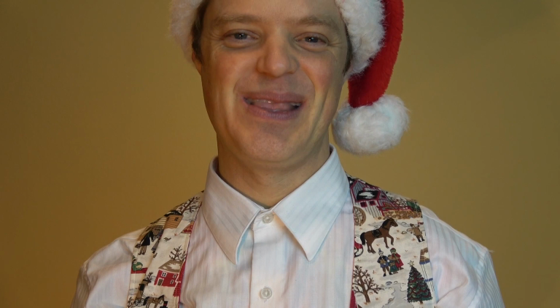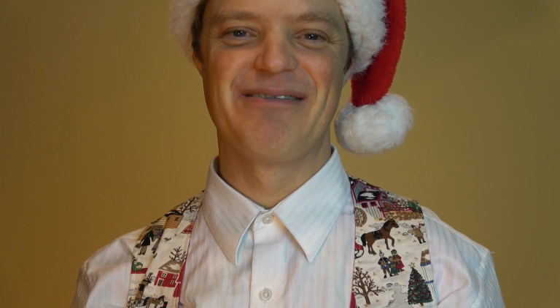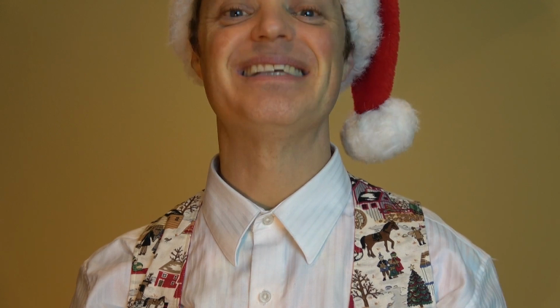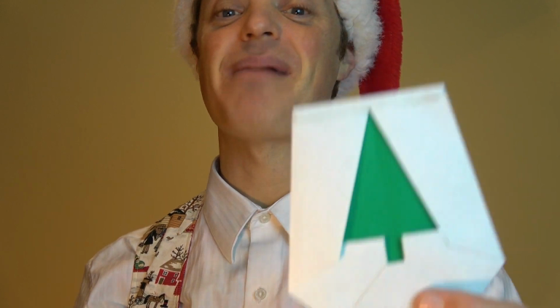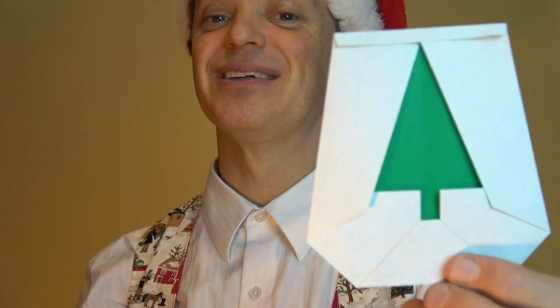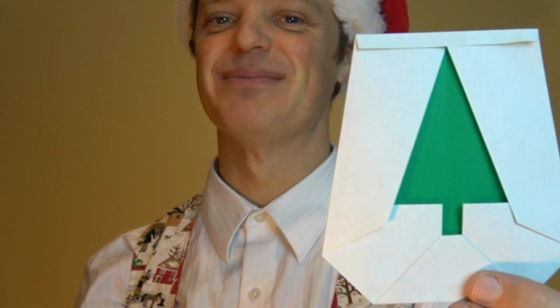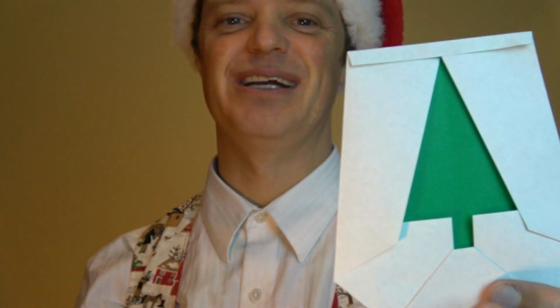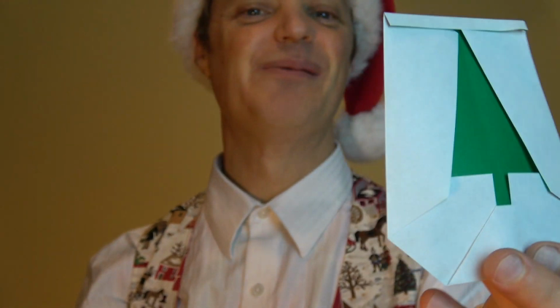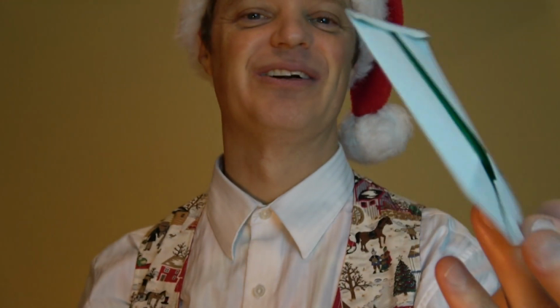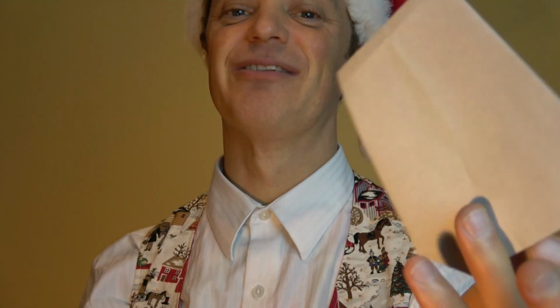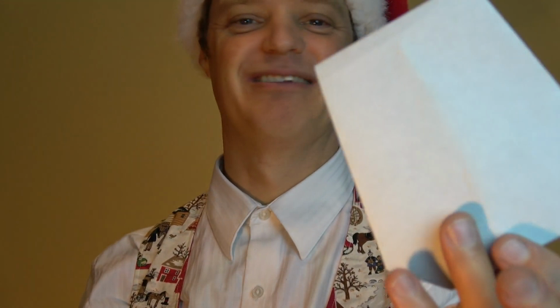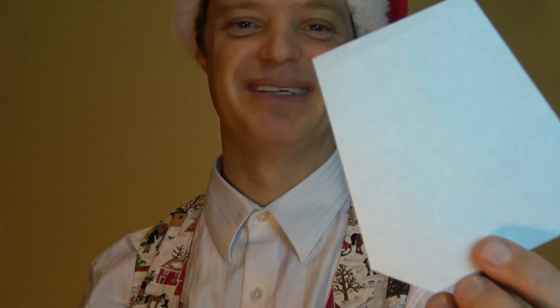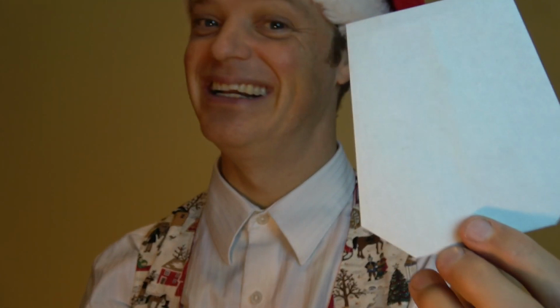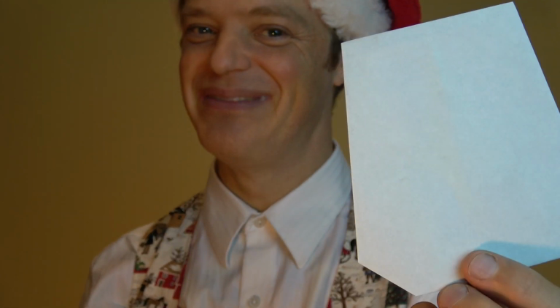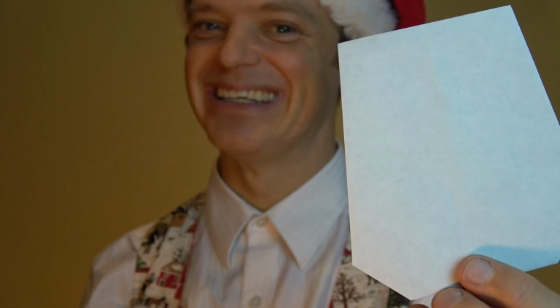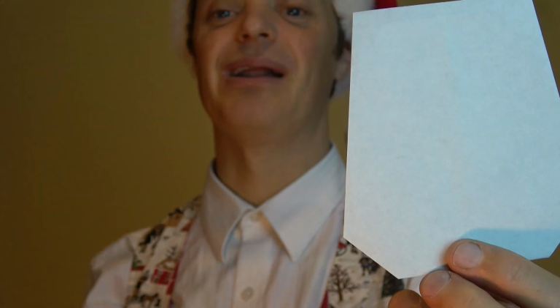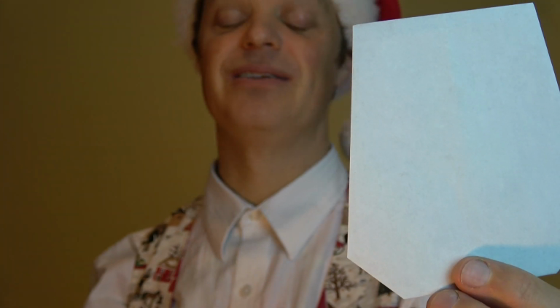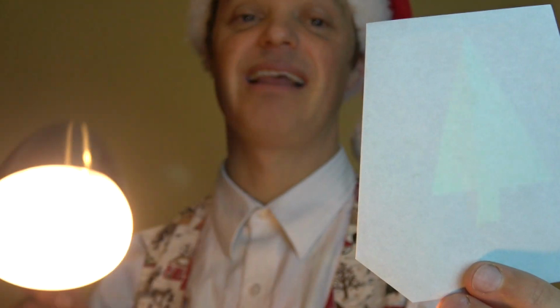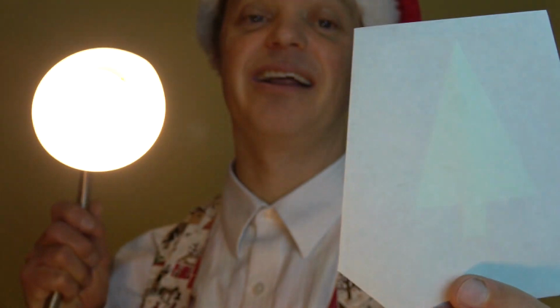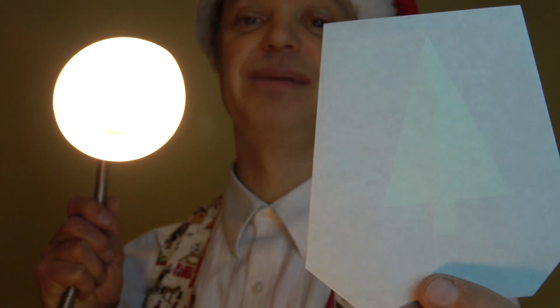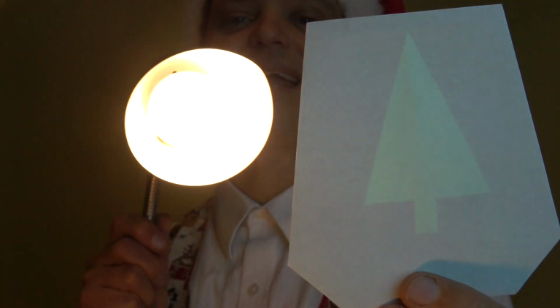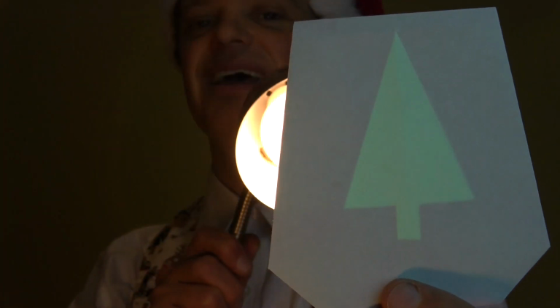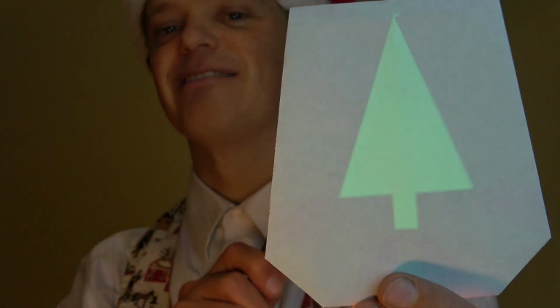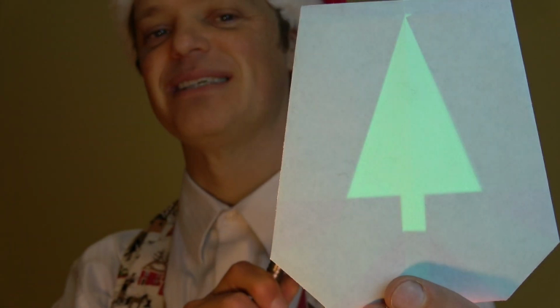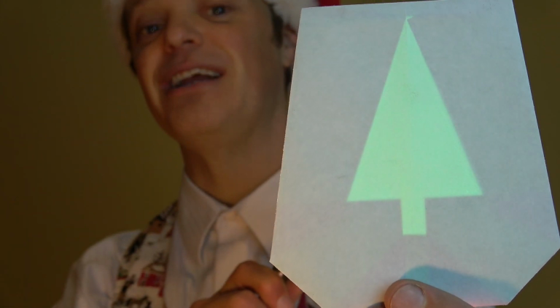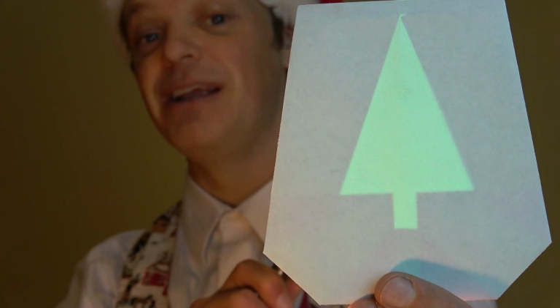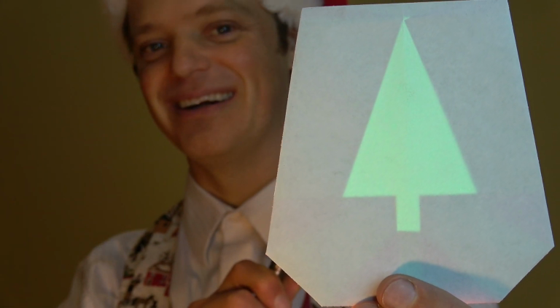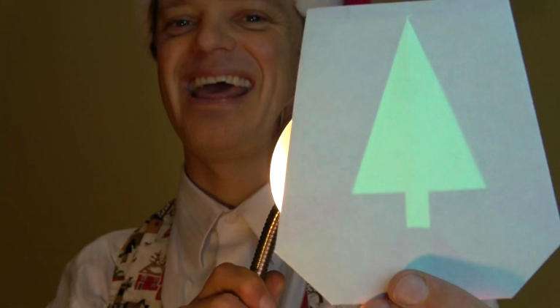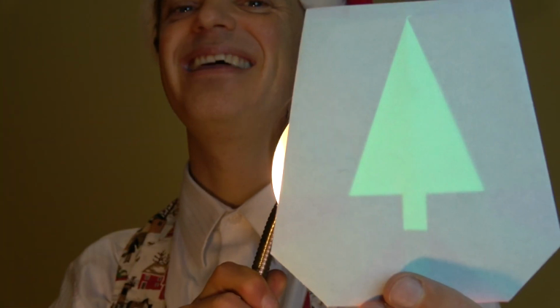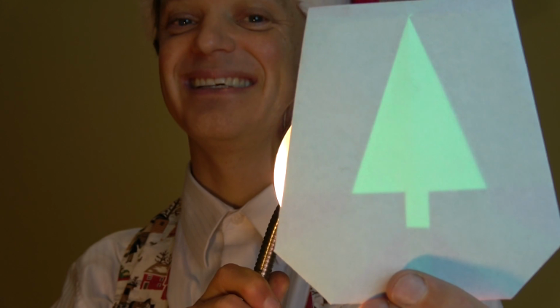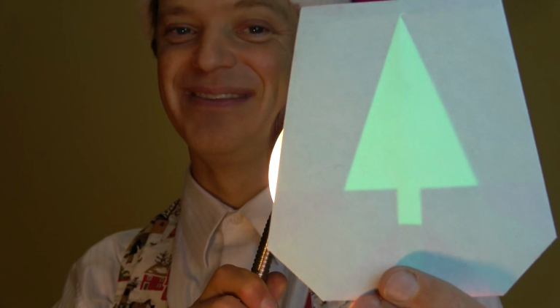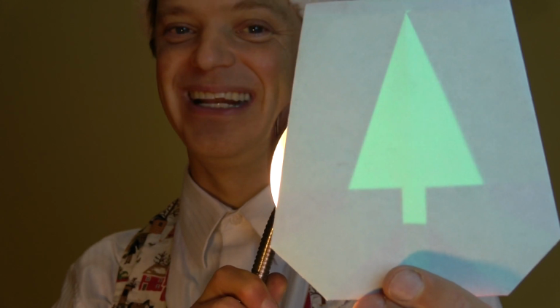Number three is the magical Christmas tree. When you turn it over, the Christmas tree disappears, but when you shine light on it from behind, the Christmas tree reappears. And this is how to fold it.